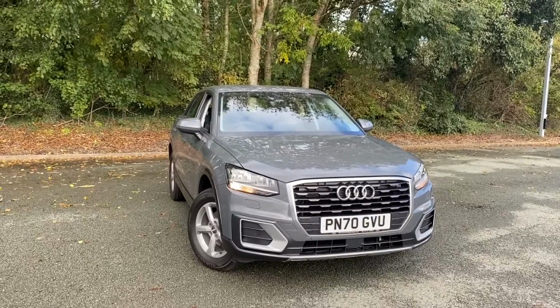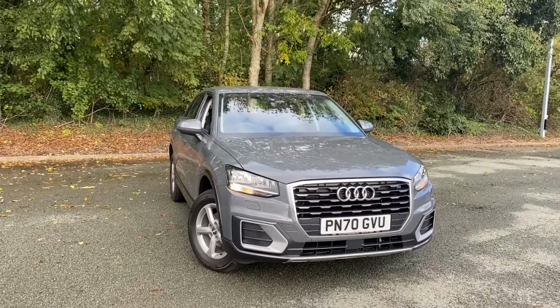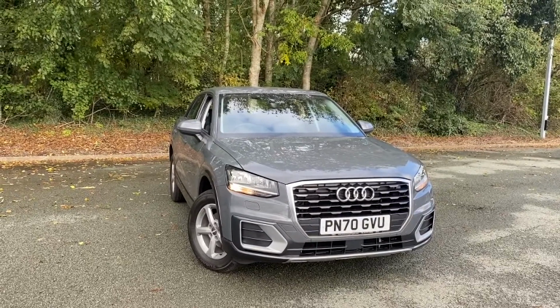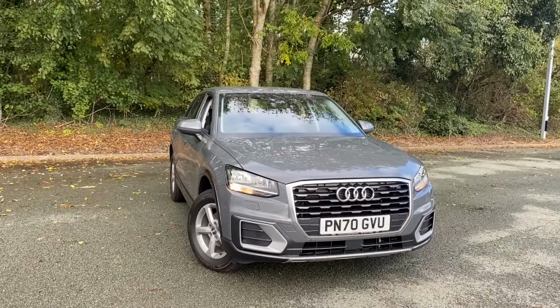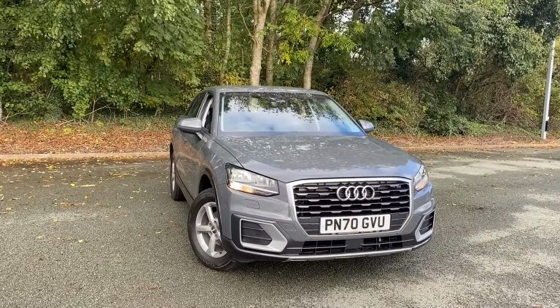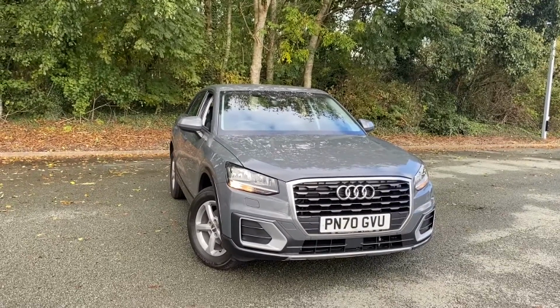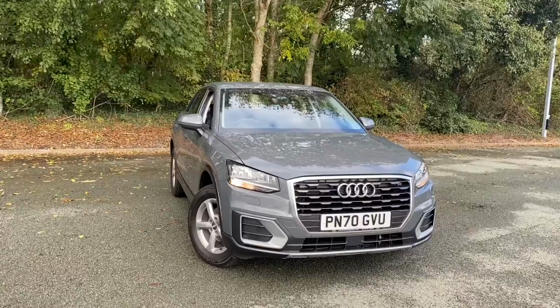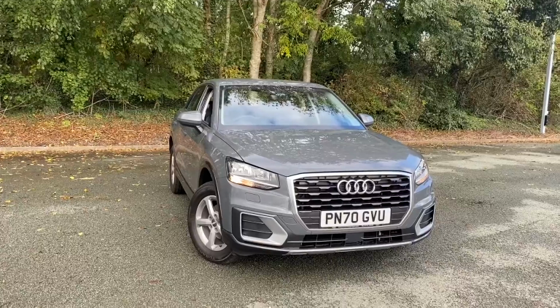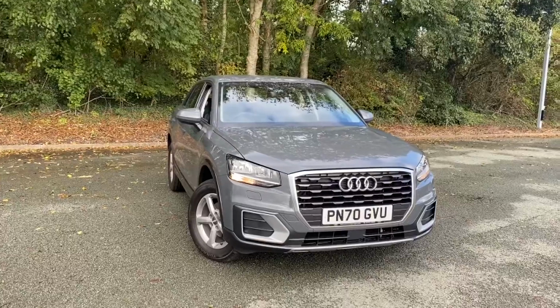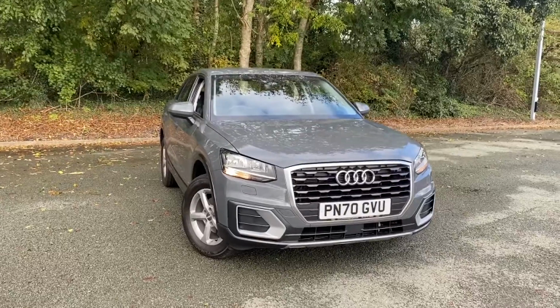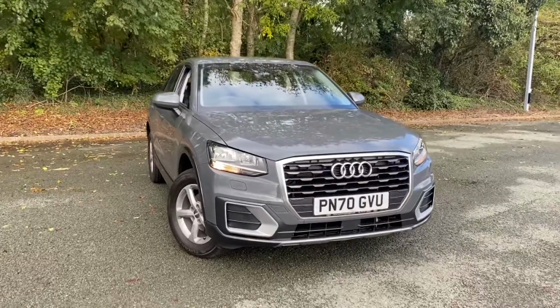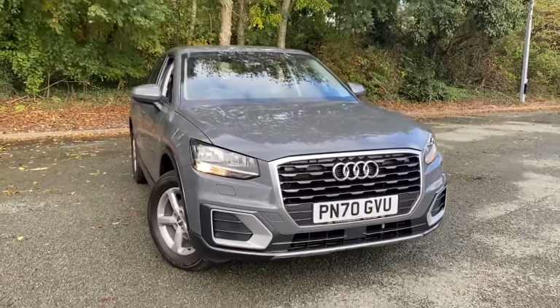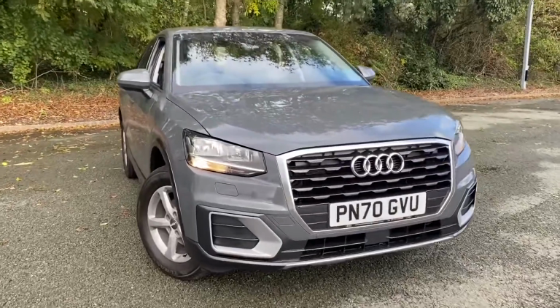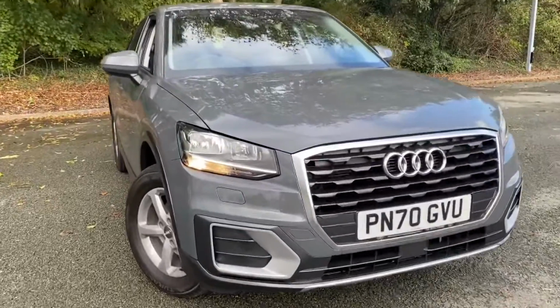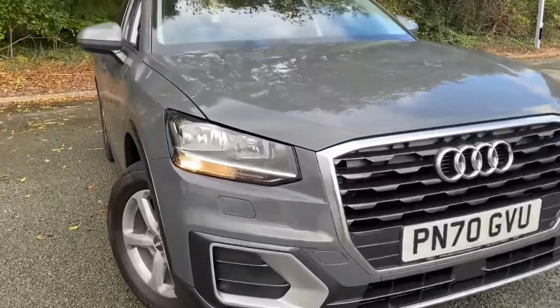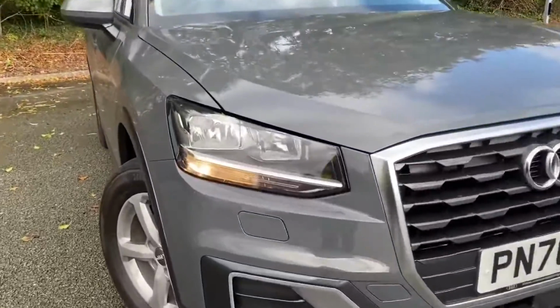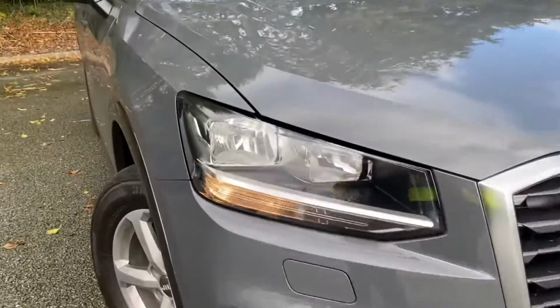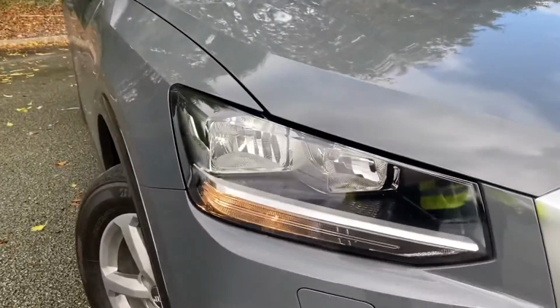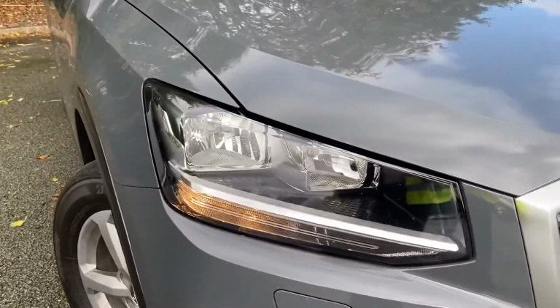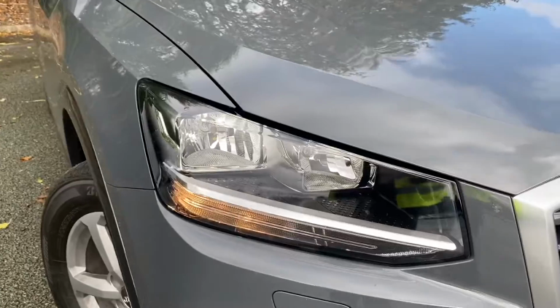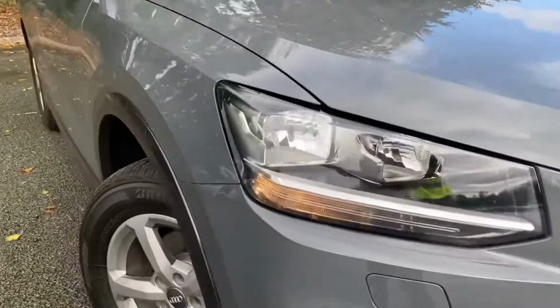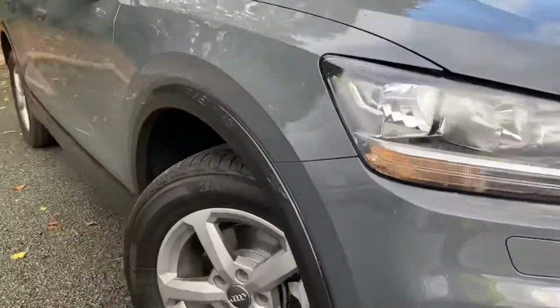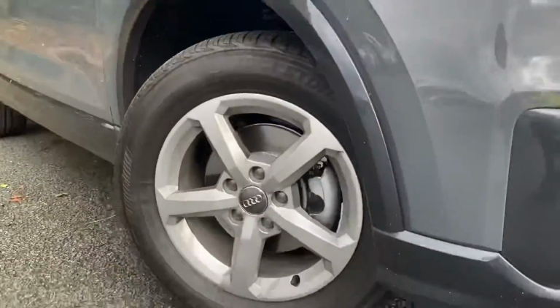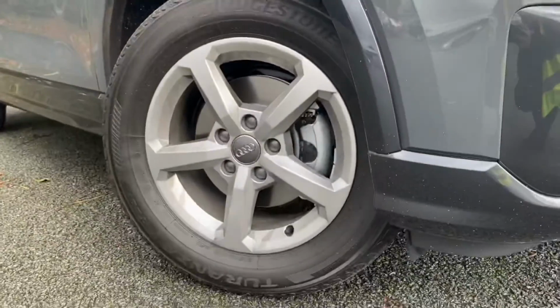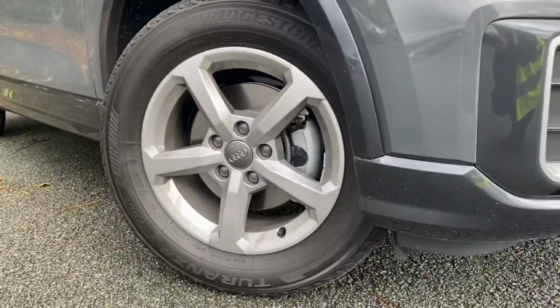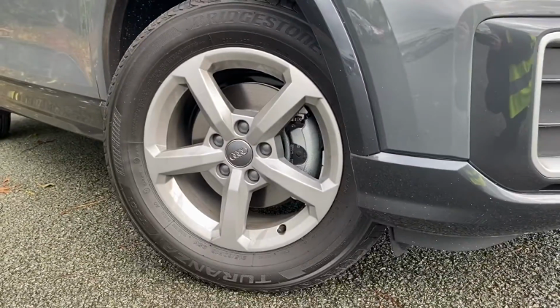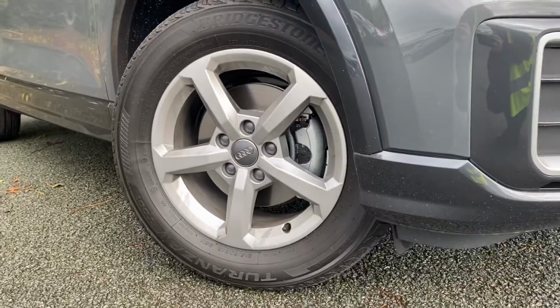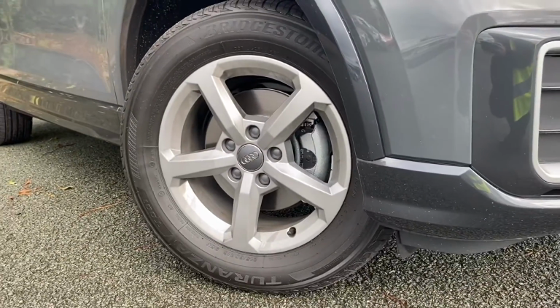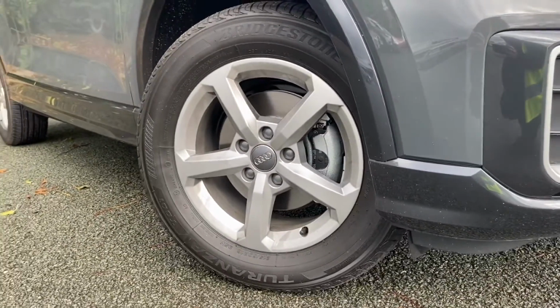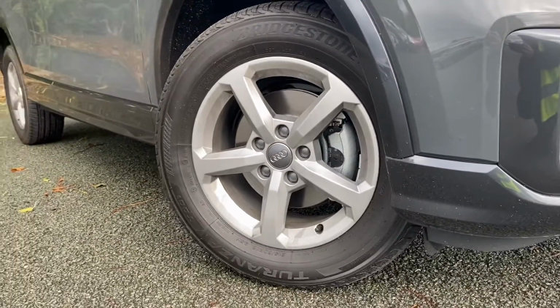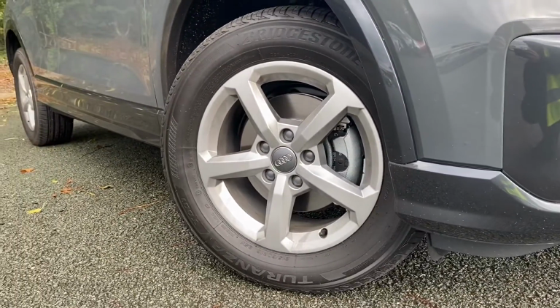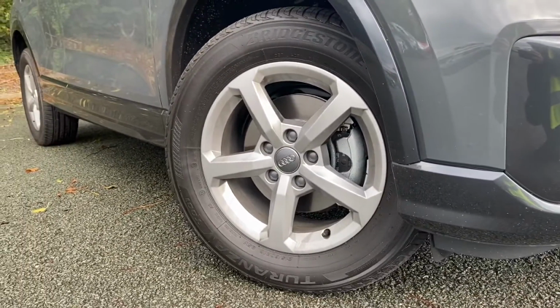As we move towards the vehicle, you can see it has halogen headlights. Moving down towards the wheels, these are 16-inch alloy wheels in the 5-spoke design.